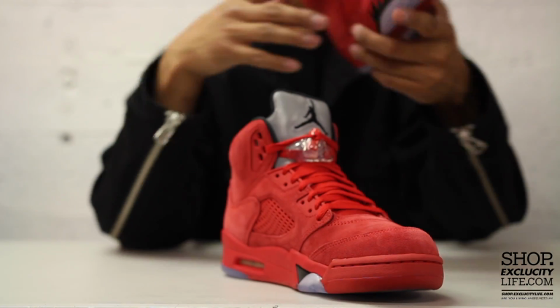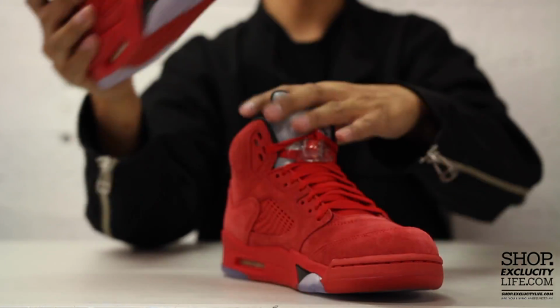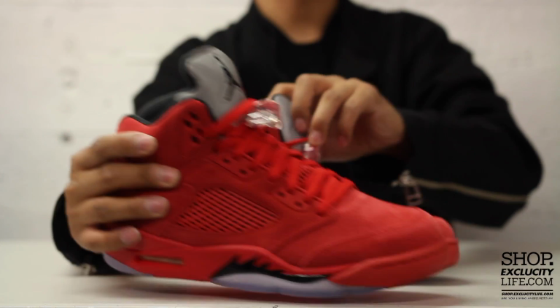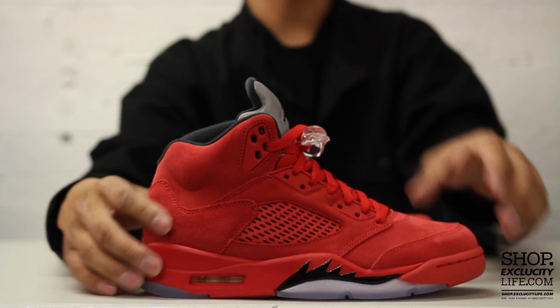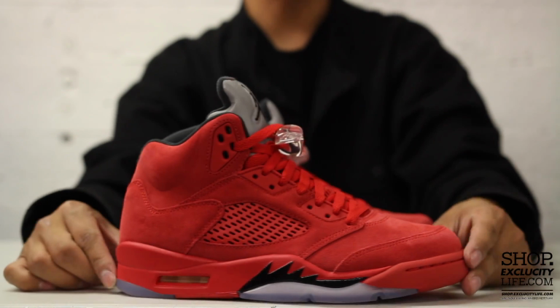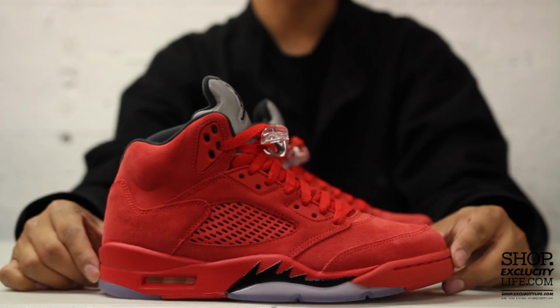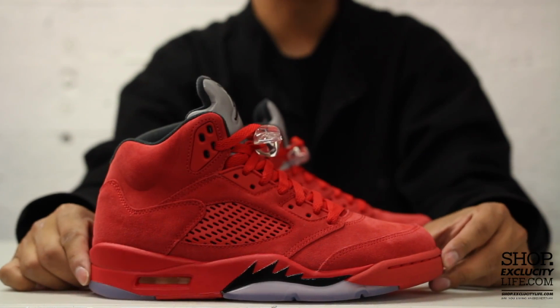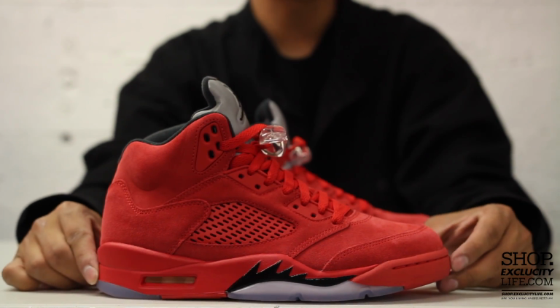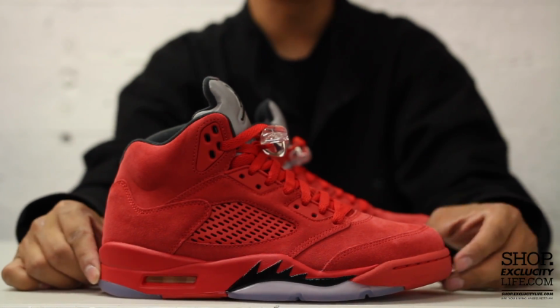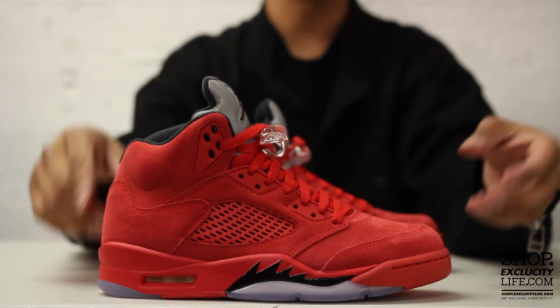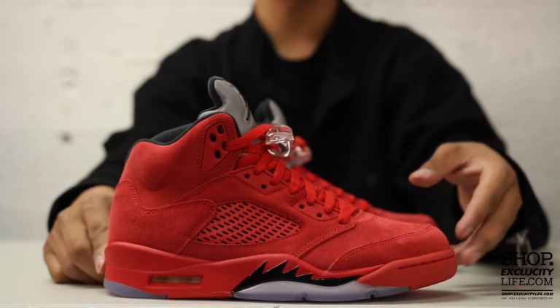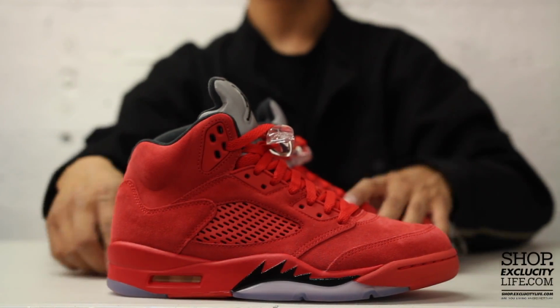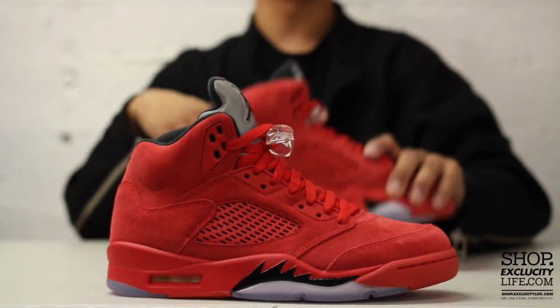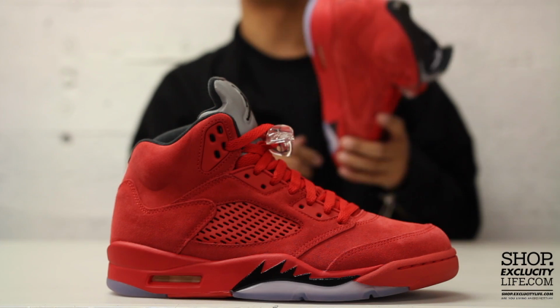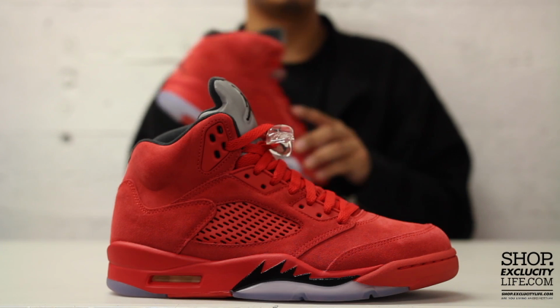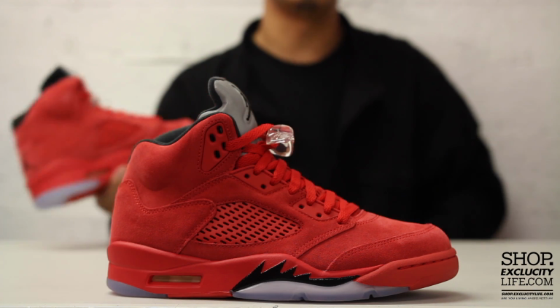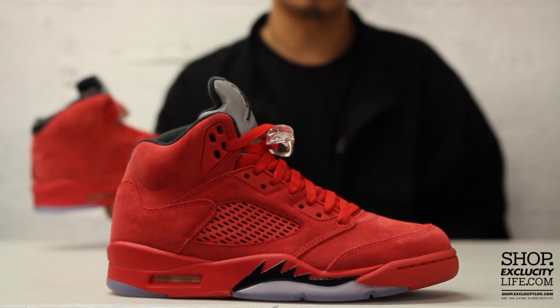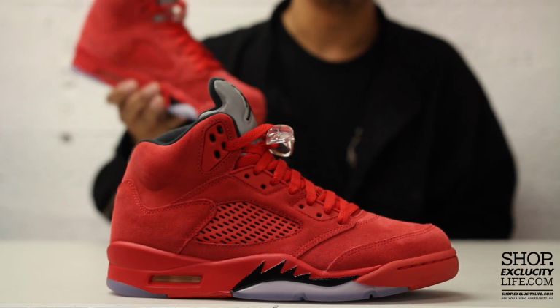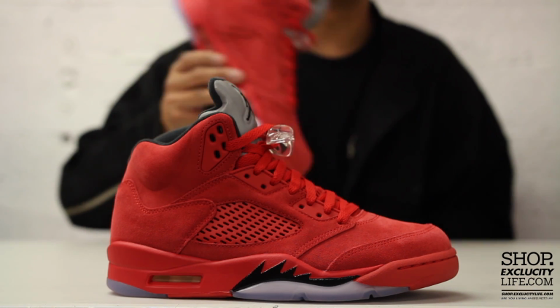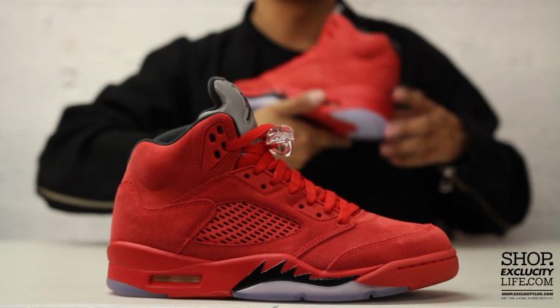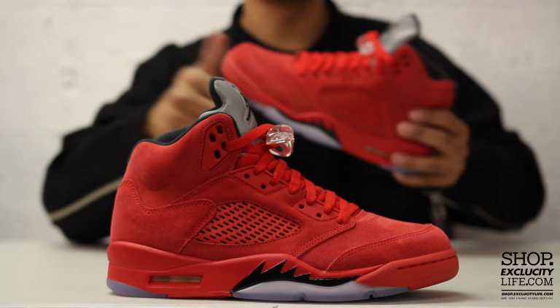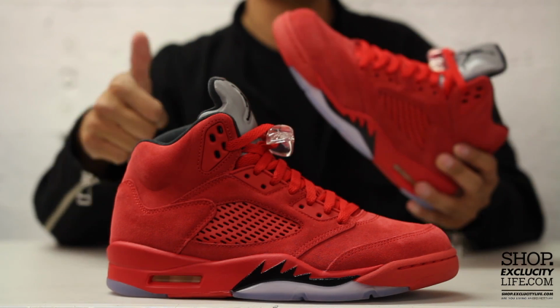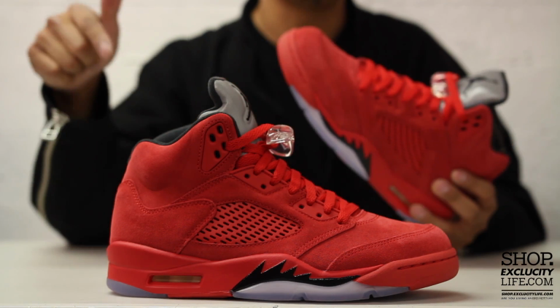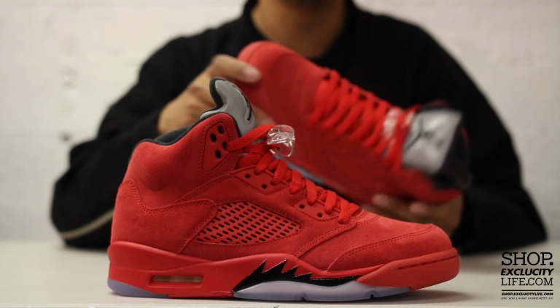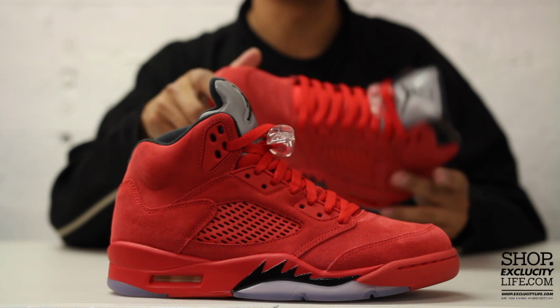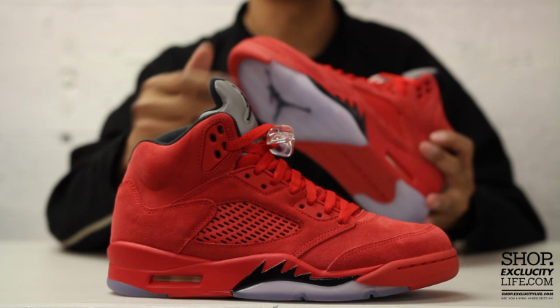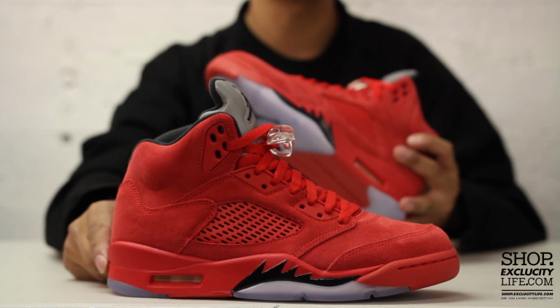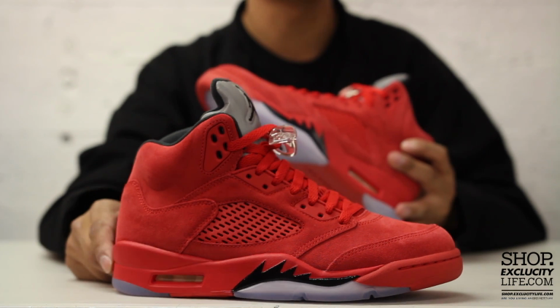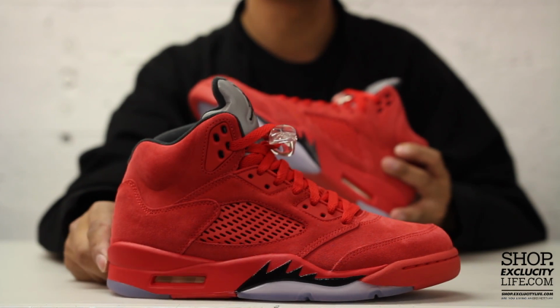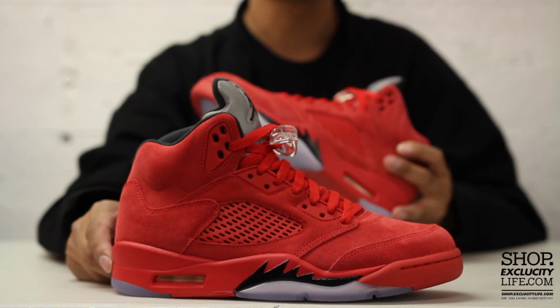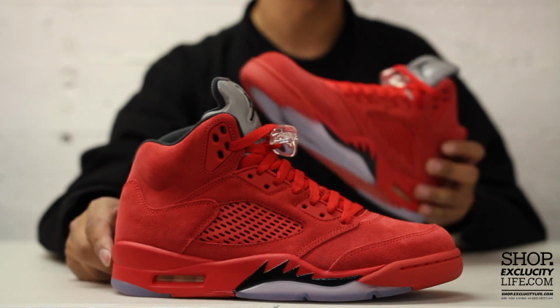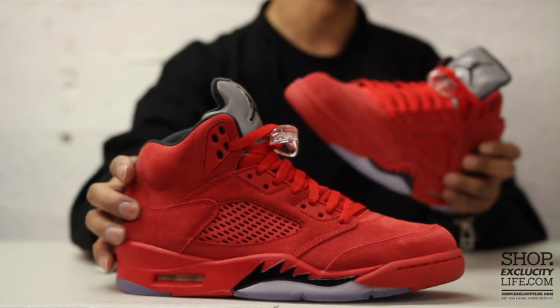For more information on how to purchase these shoes and for more information on our locations in the Montreal and Toronto area, you can visit us at shop.exitcitylife.com. If you enjoyed this video, hit us with a thumbs up or a comment below, and don't forget to subscribe to our channel to see more sneaker reviews in the near future.